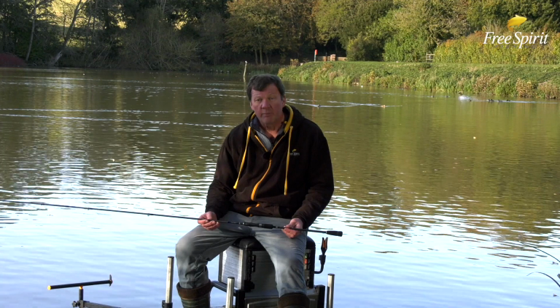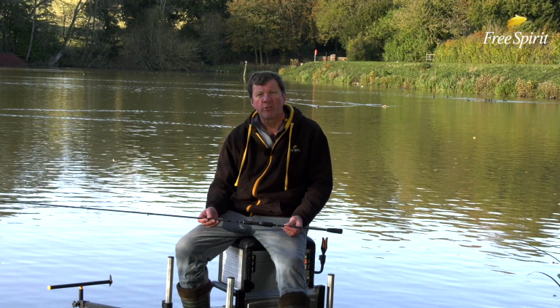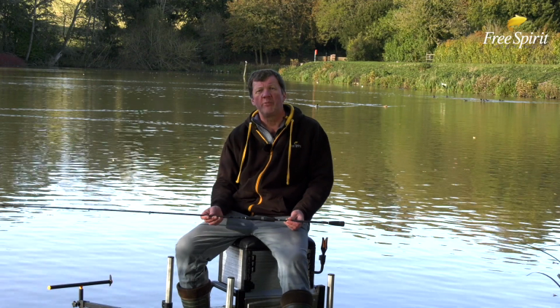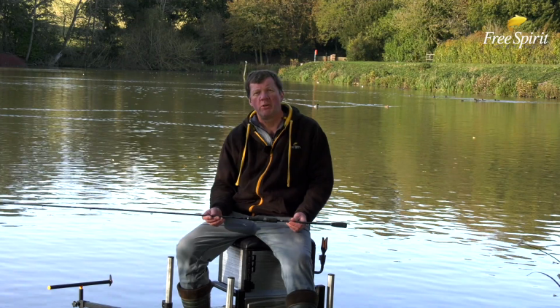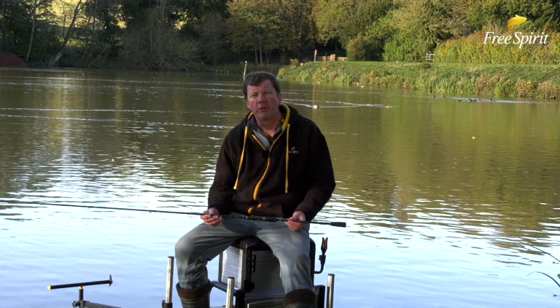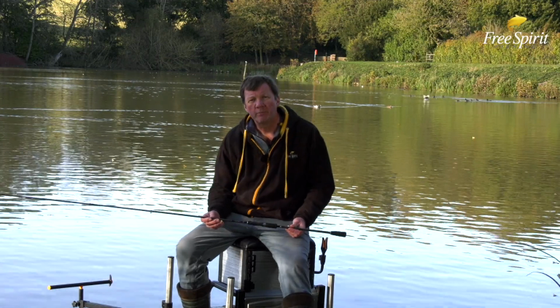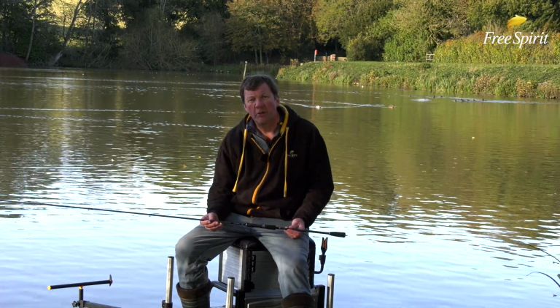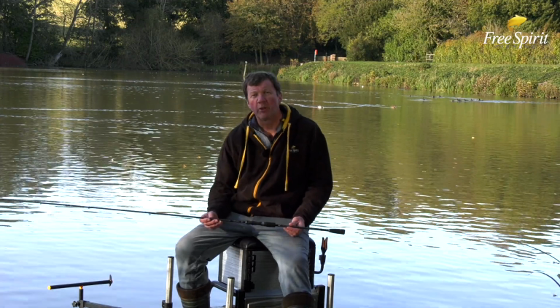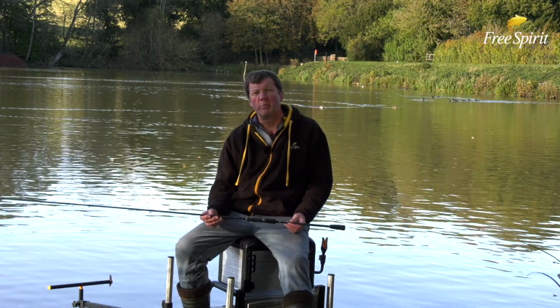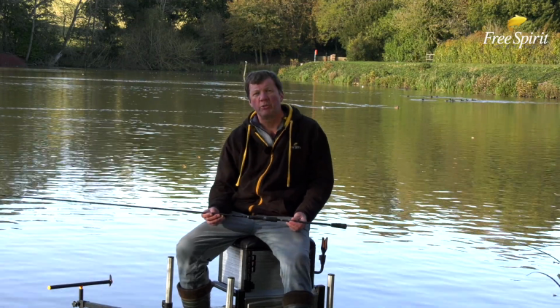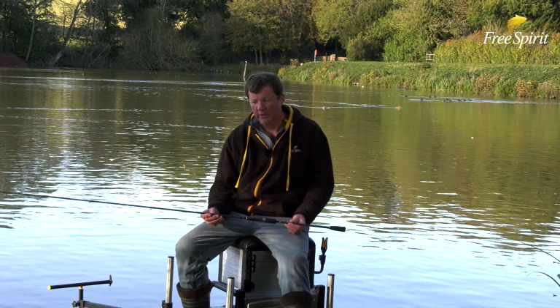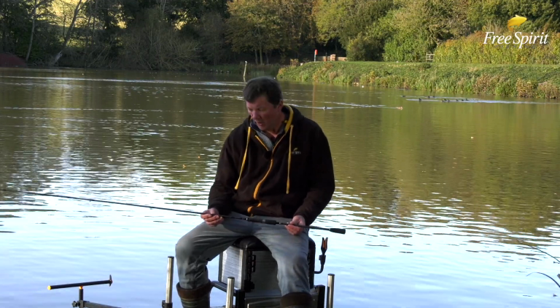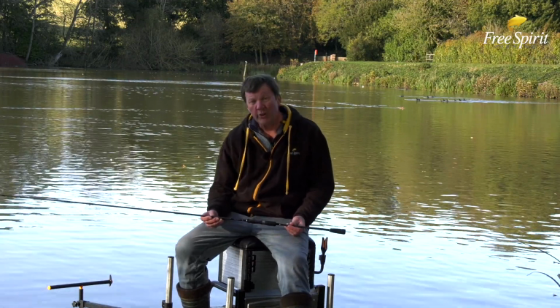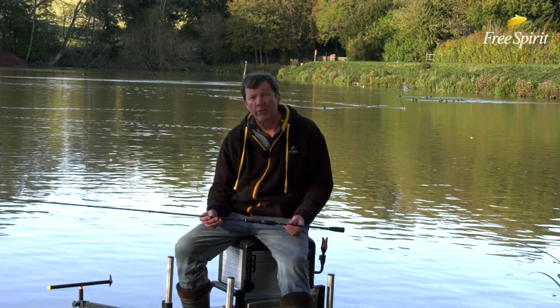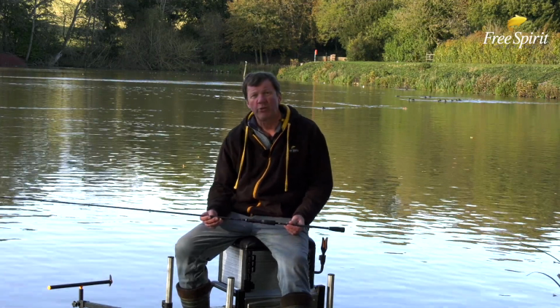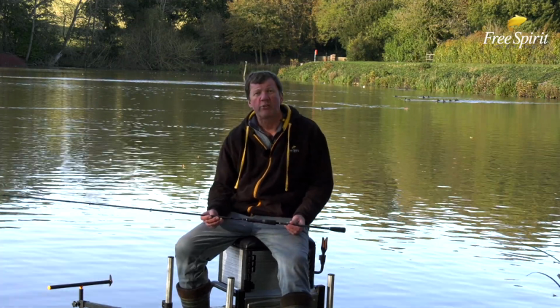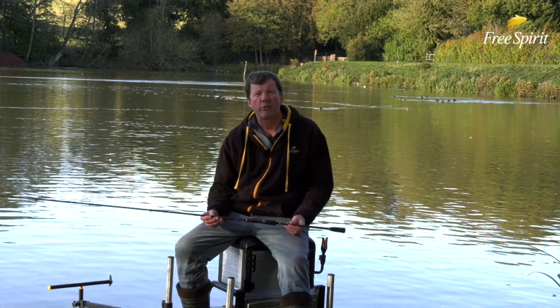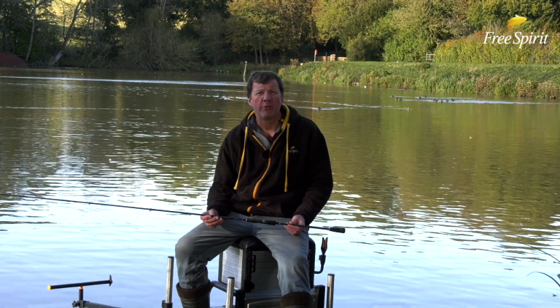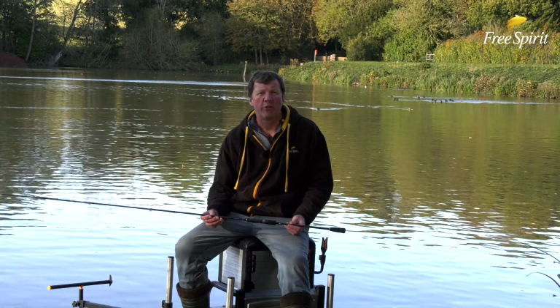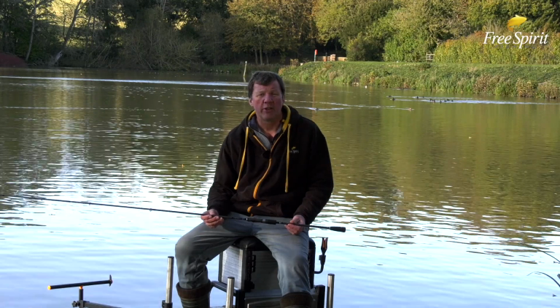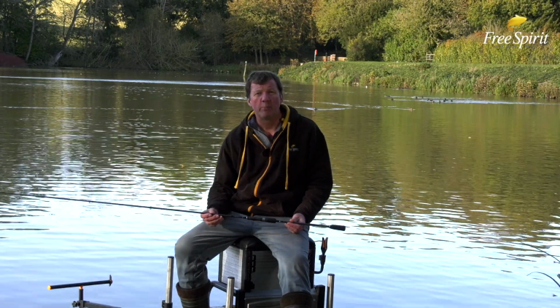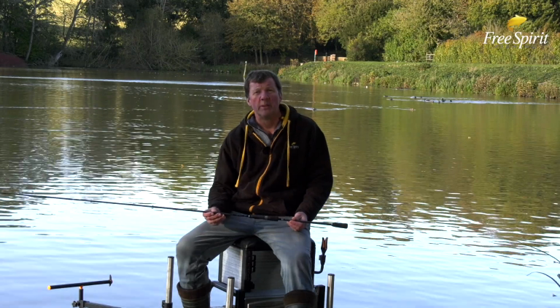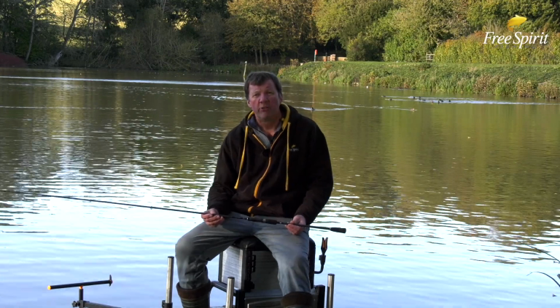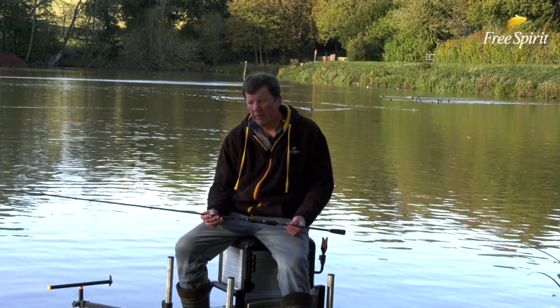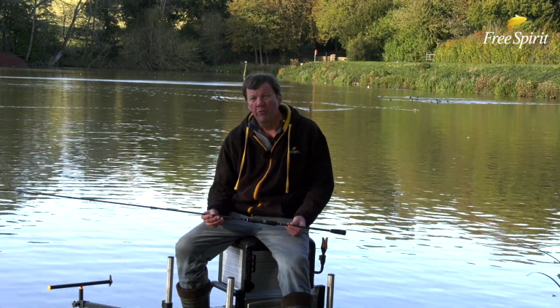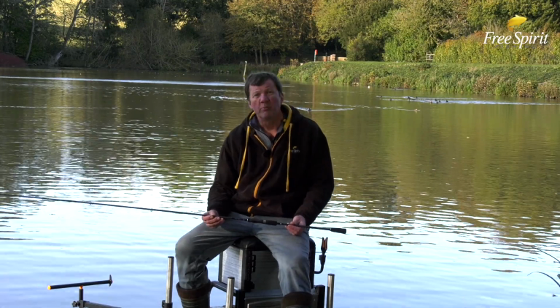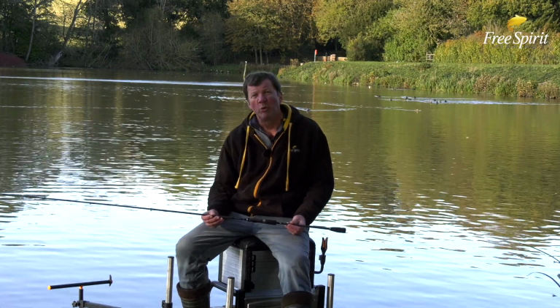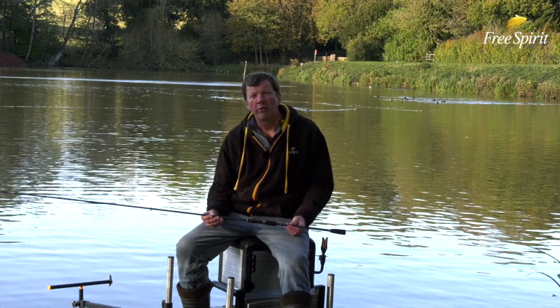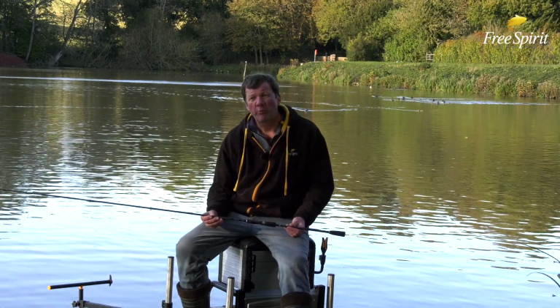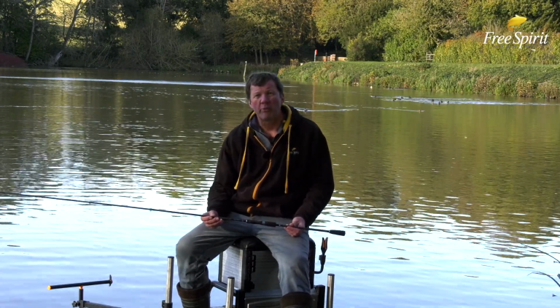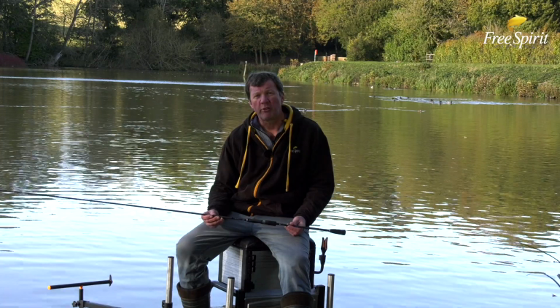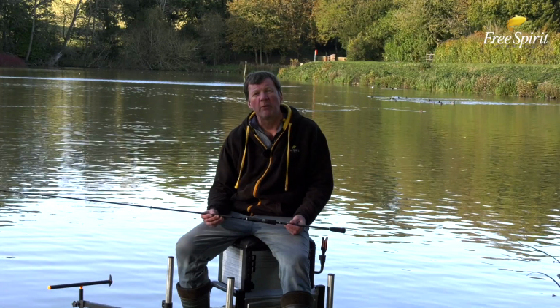This is the IS Carp Feeder, nine foot, perfect for the little commercials. As the name suggests, it's specifically for targeting carp — generally the nine foot is more suited for fish up to about six or seven pounds.